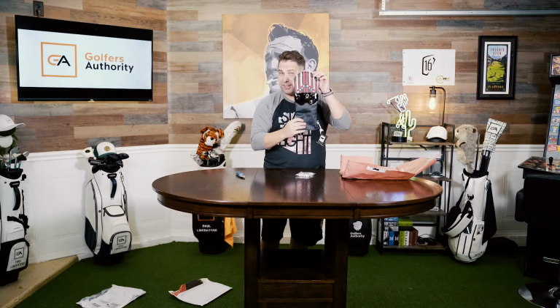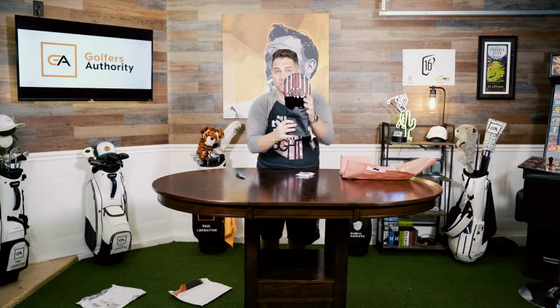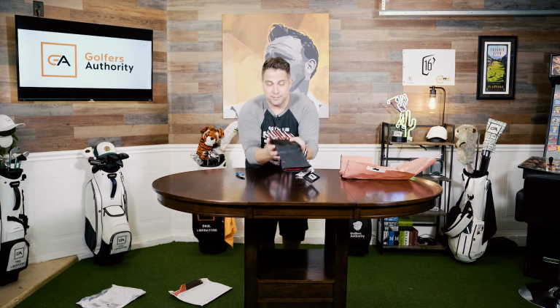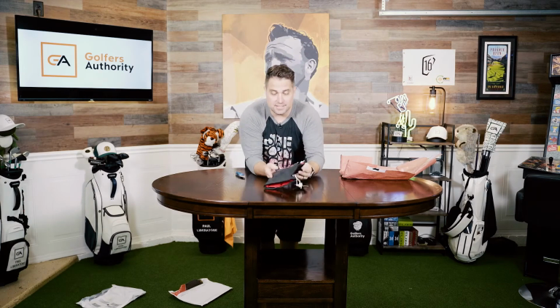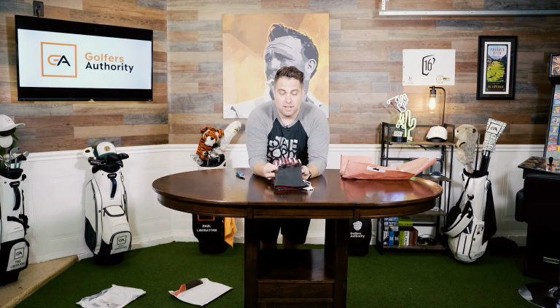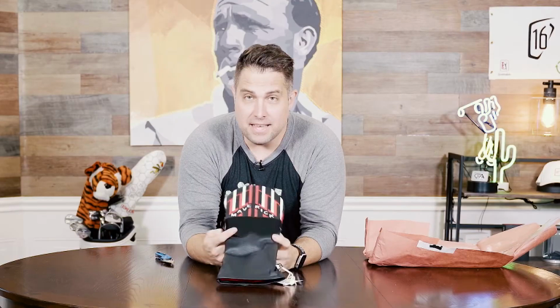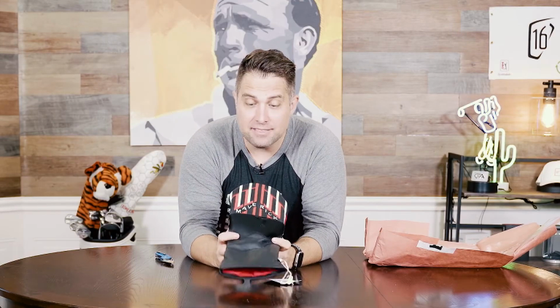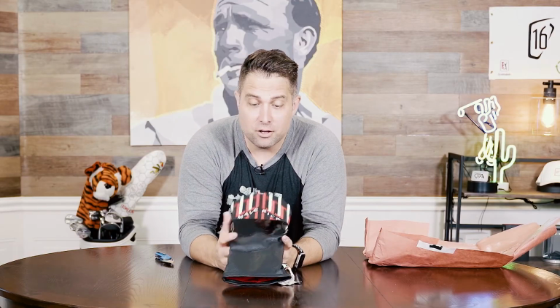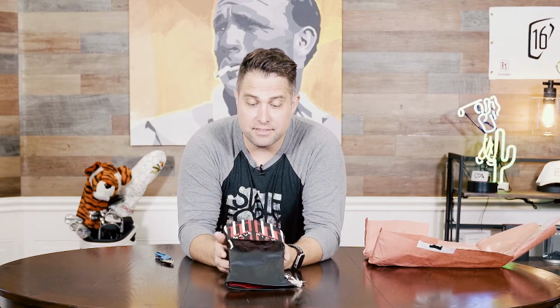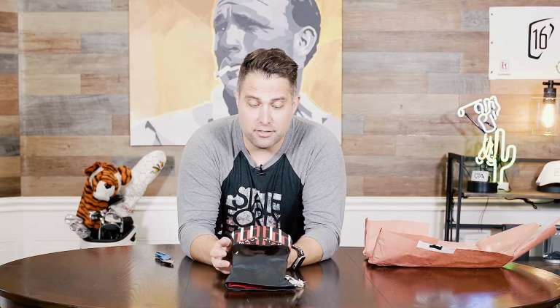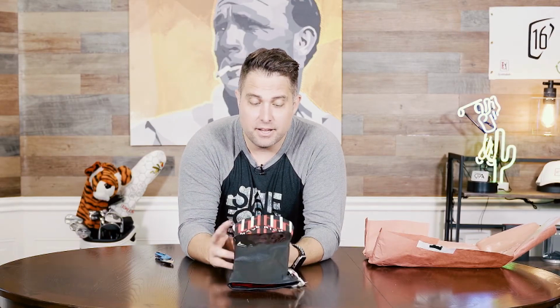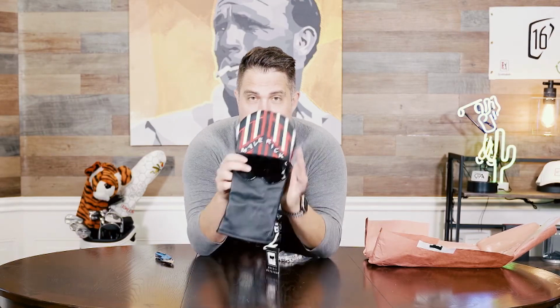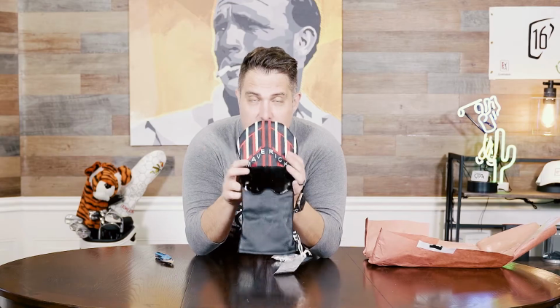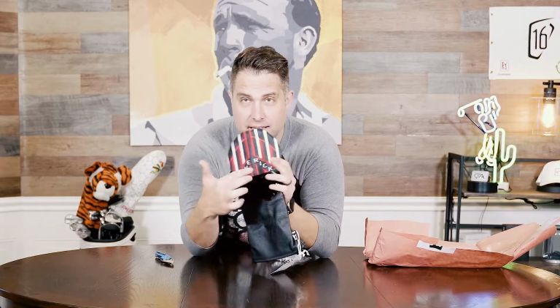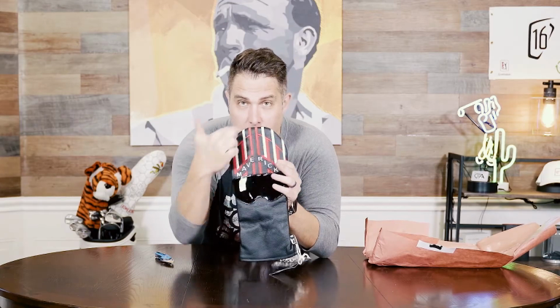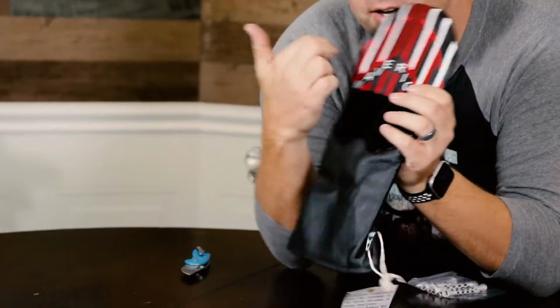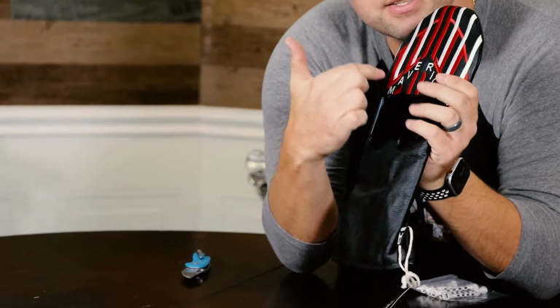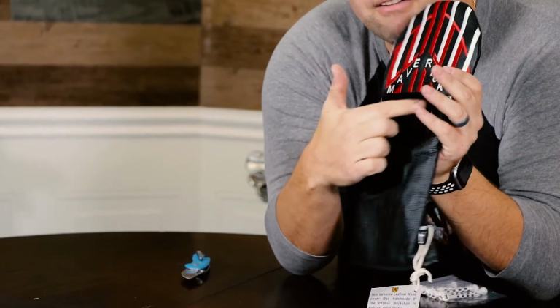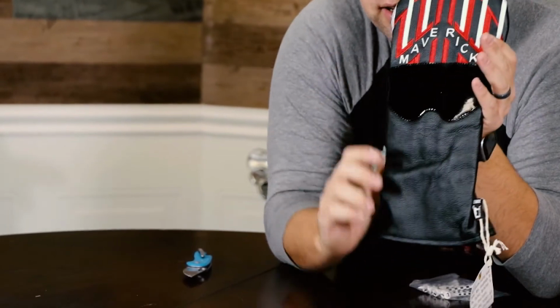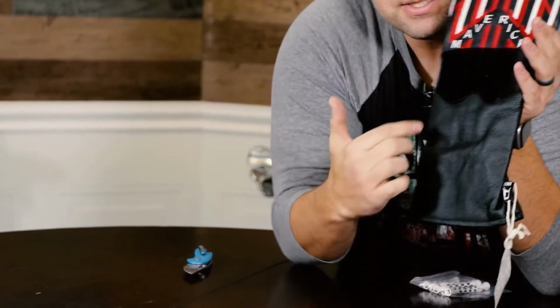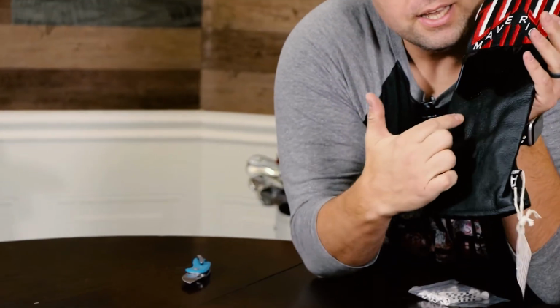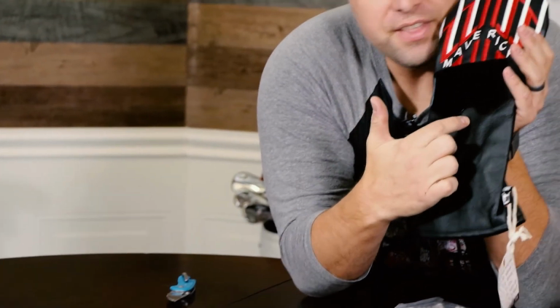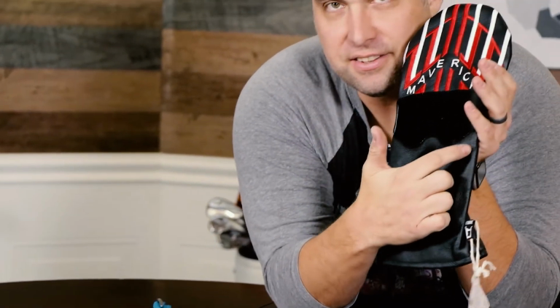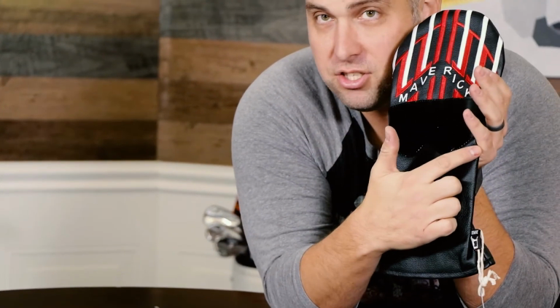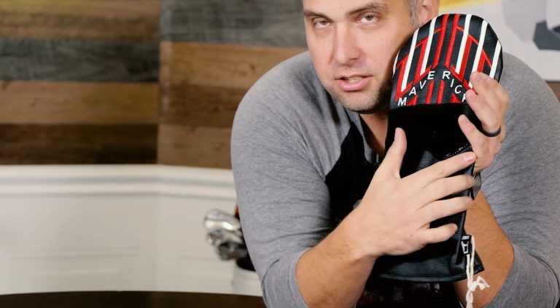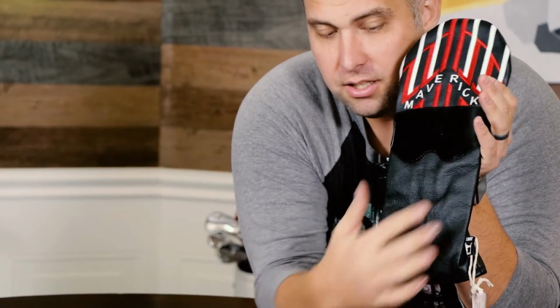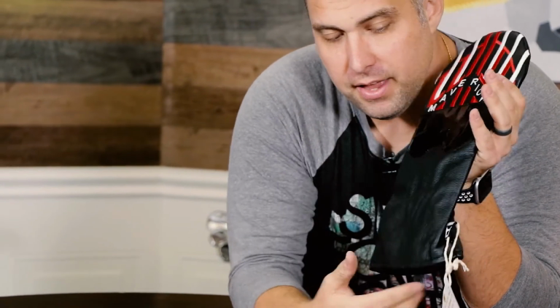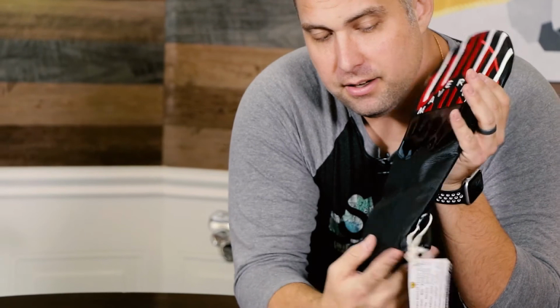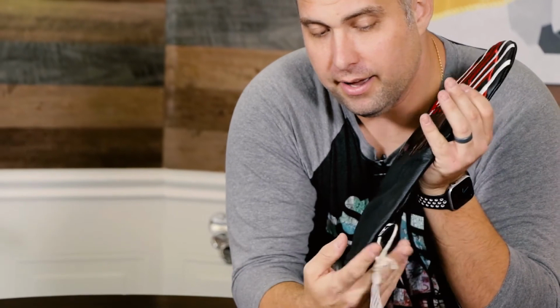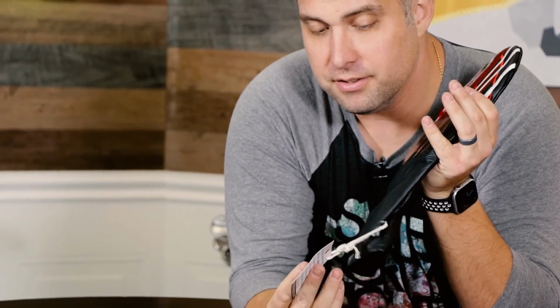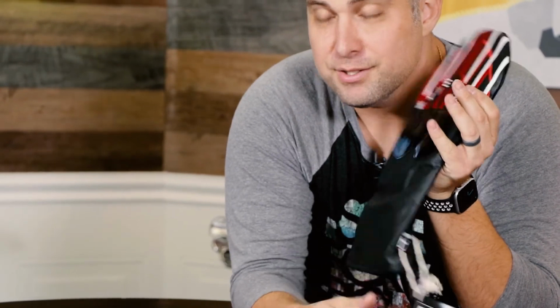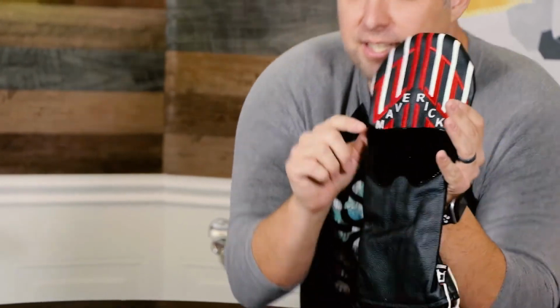Freaking so sick, check this out. This is hand-crafted leather. It's Maverick's helmet, right? It says Maverick on it, as you can see. And then it has like the face shield. I don't know, this thing is so sick.